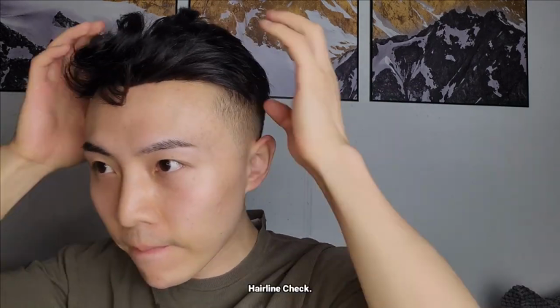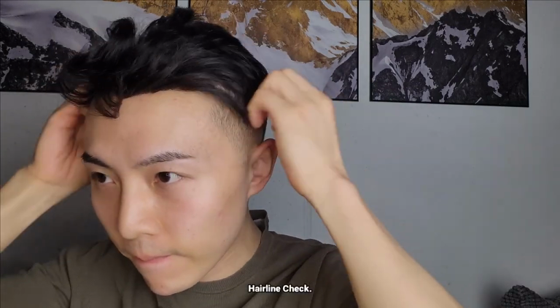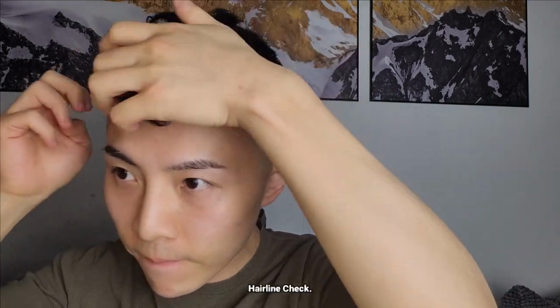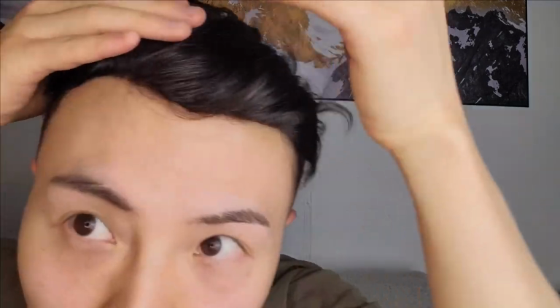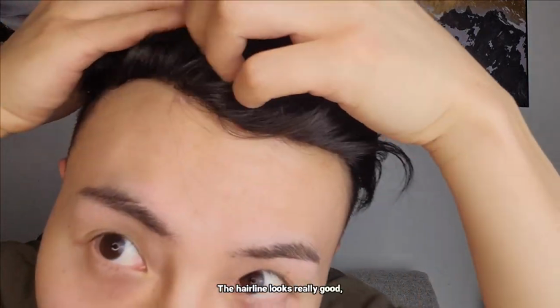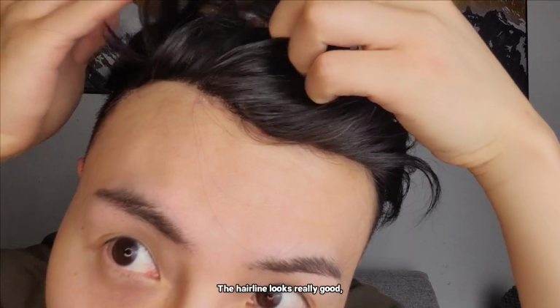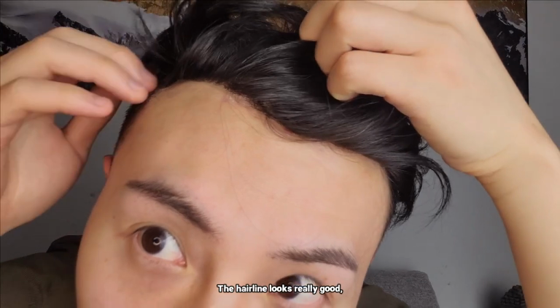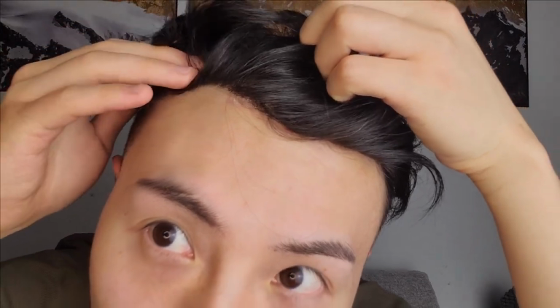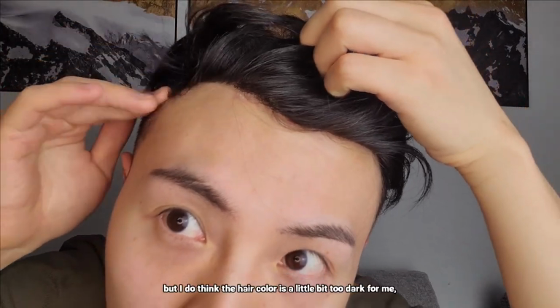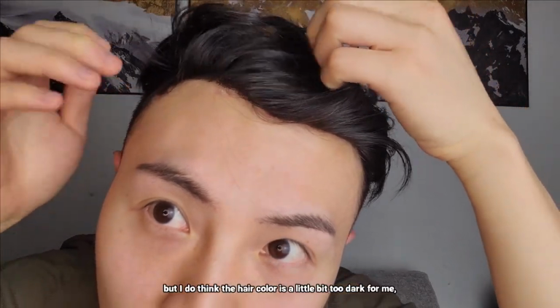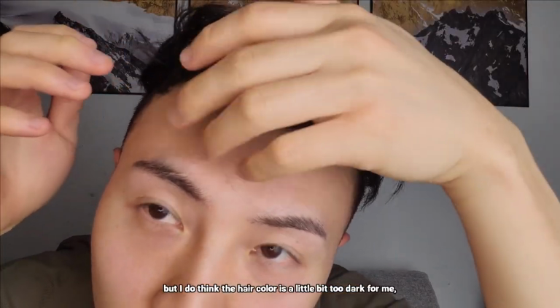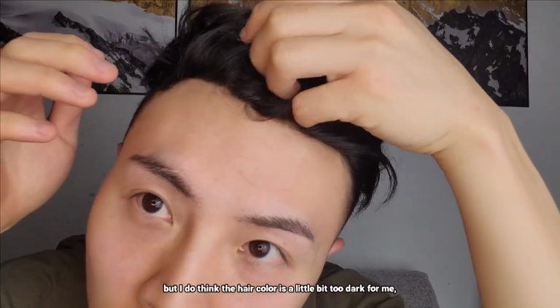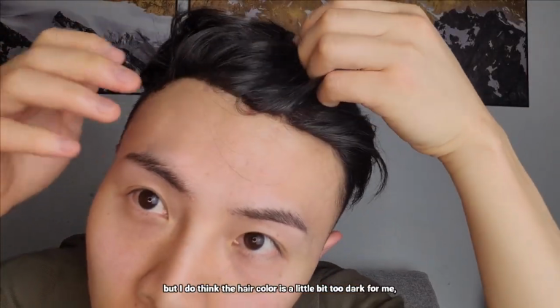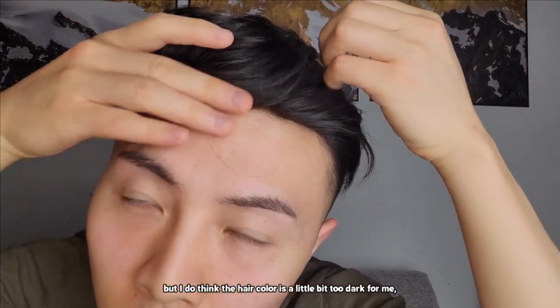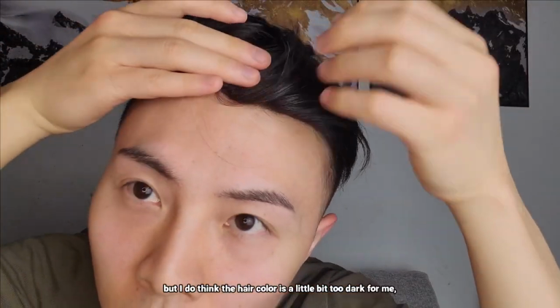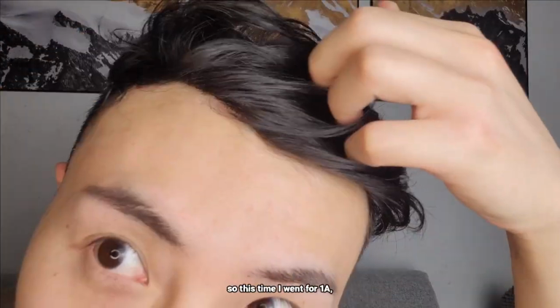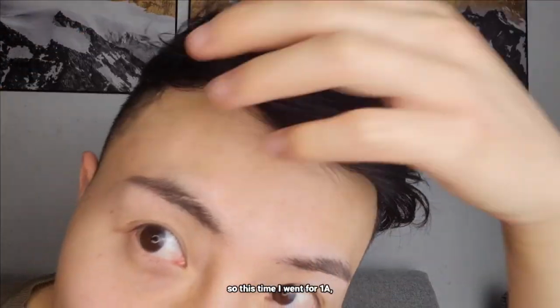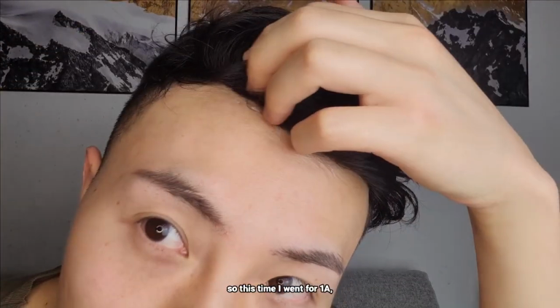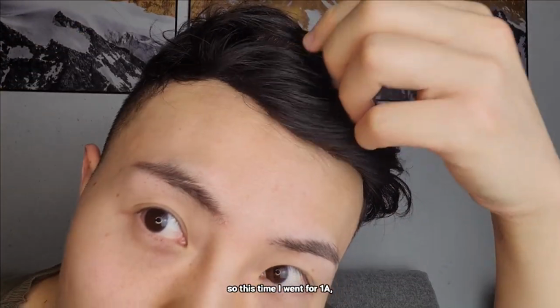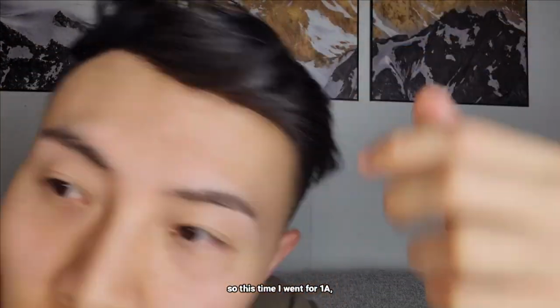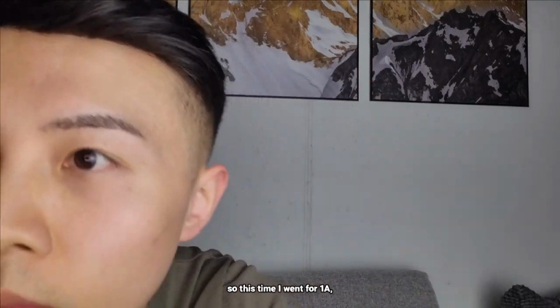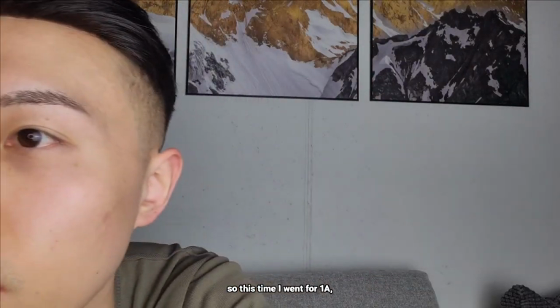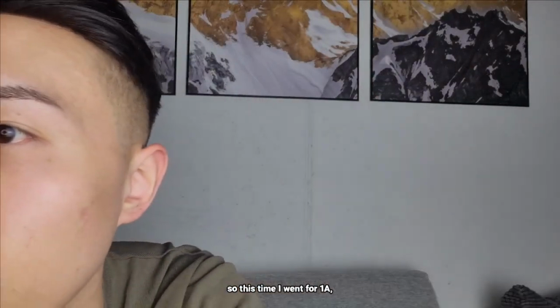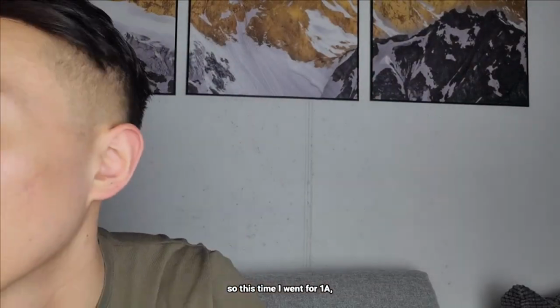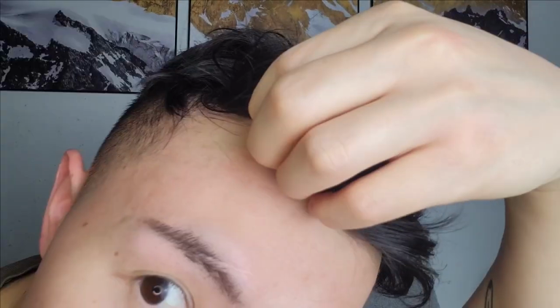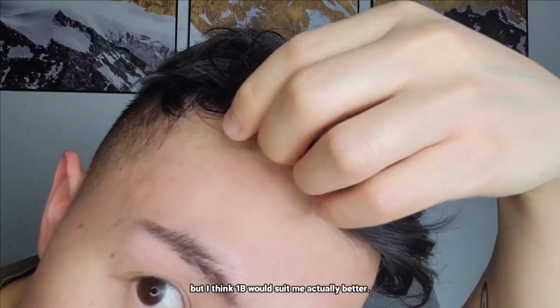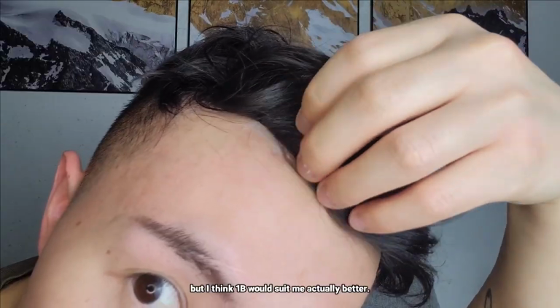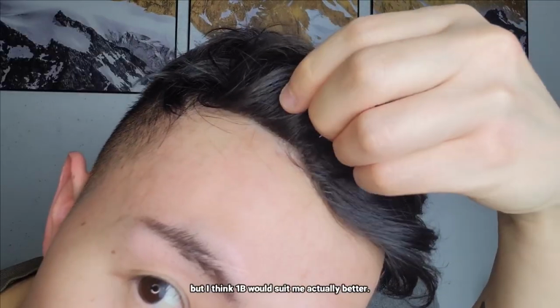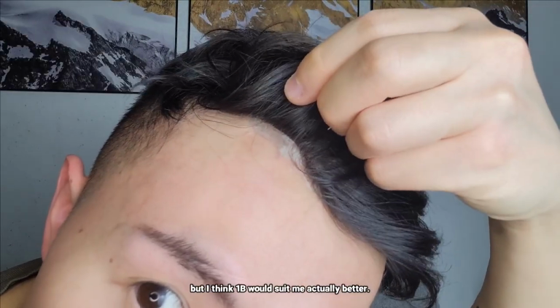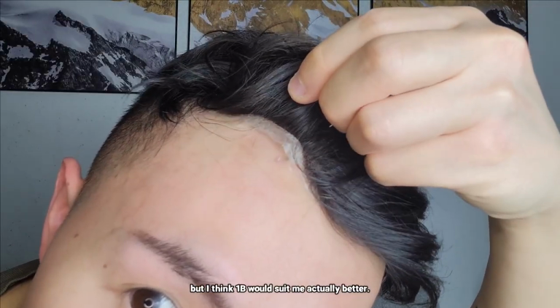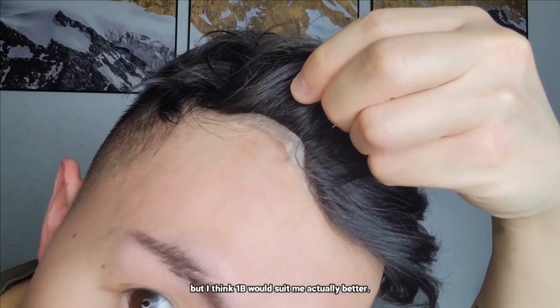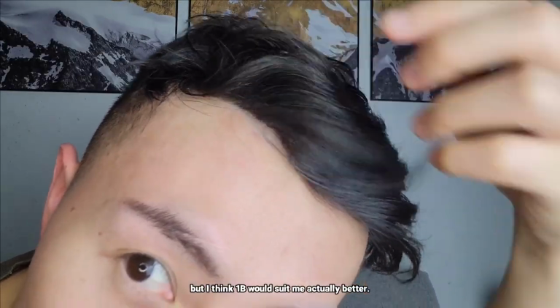Hairline check — the hairline looks really good. But I do think the hair color is a little bit too dark for me. This time I went for 1A, but I think 1B would suit me actually better.